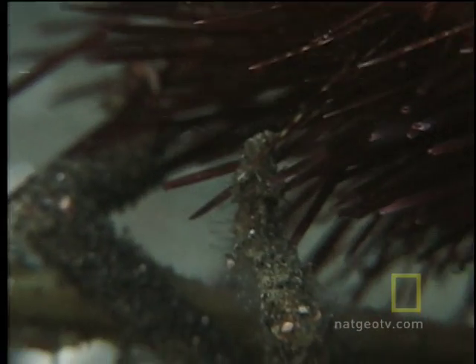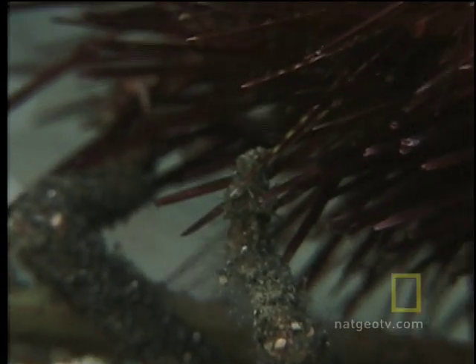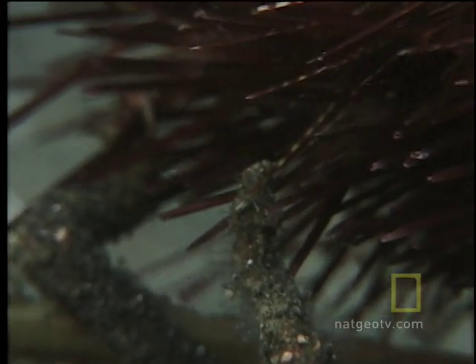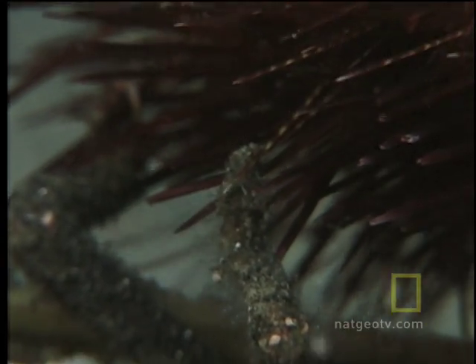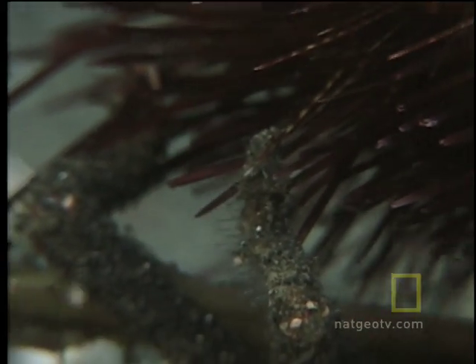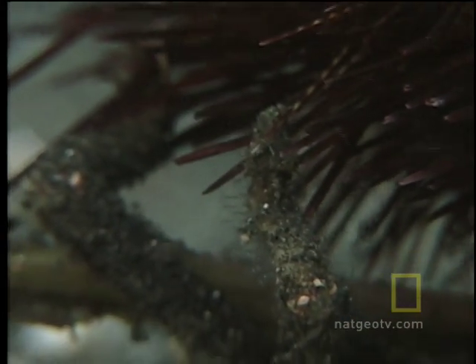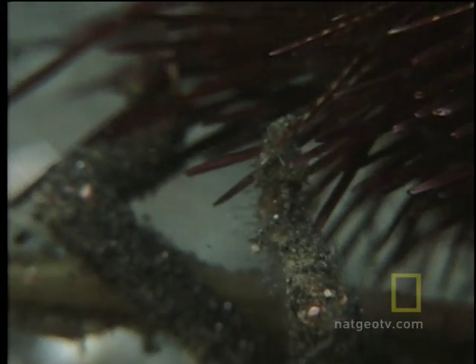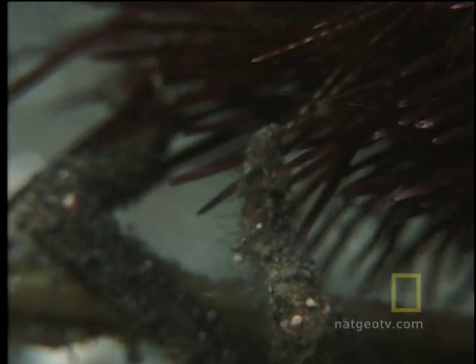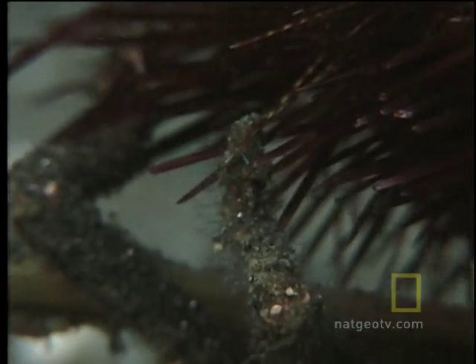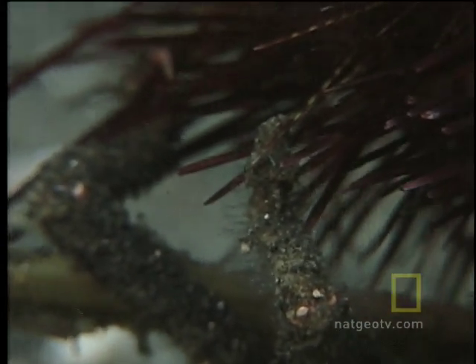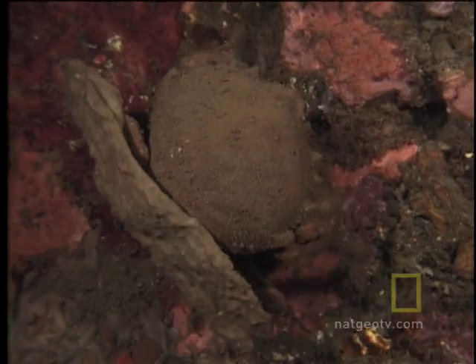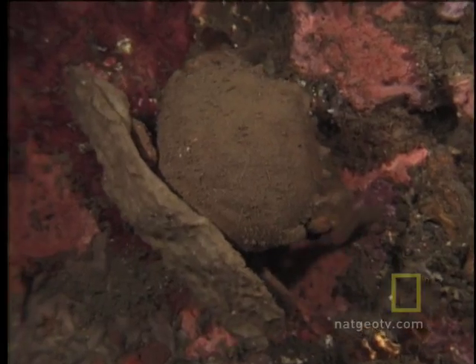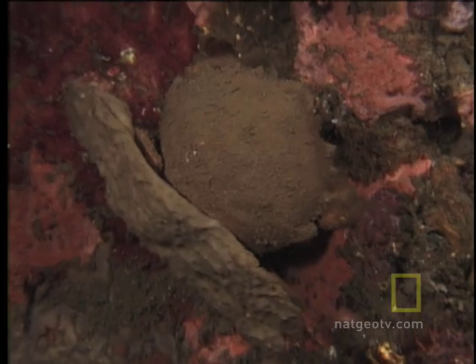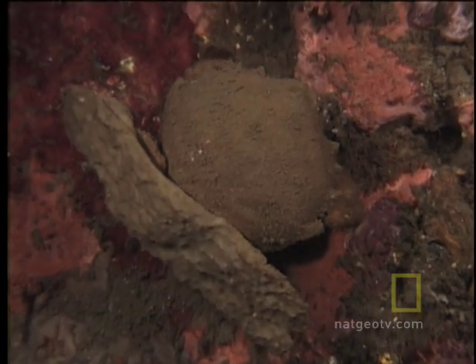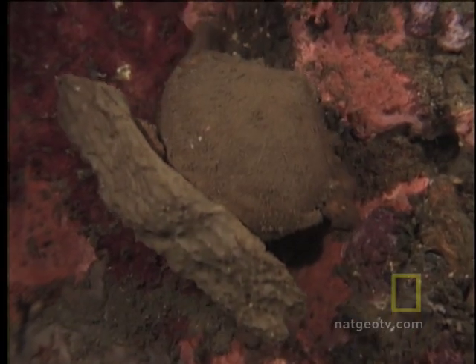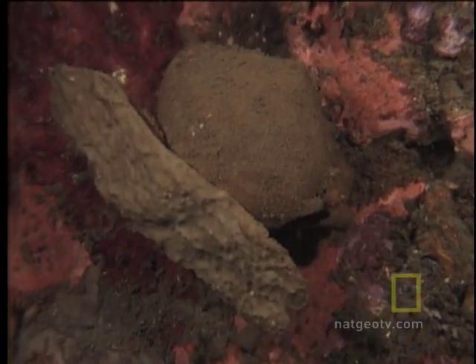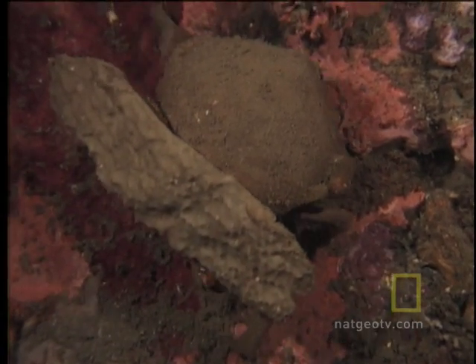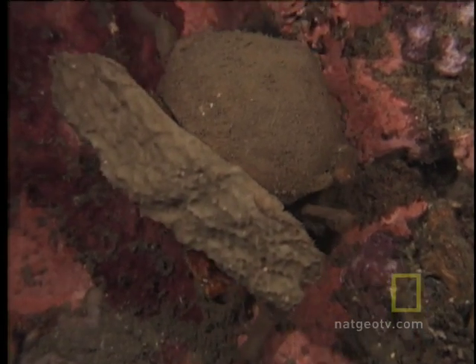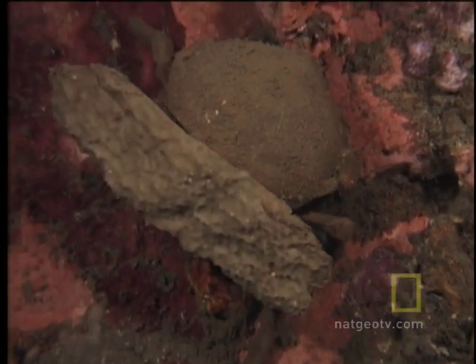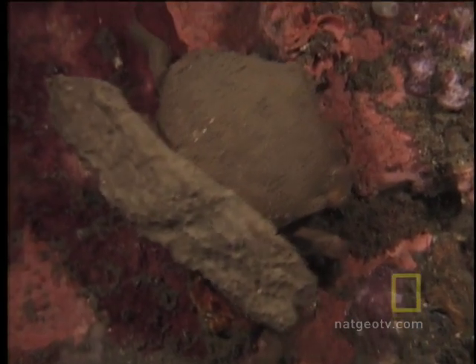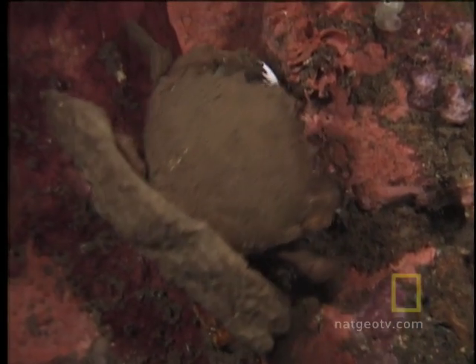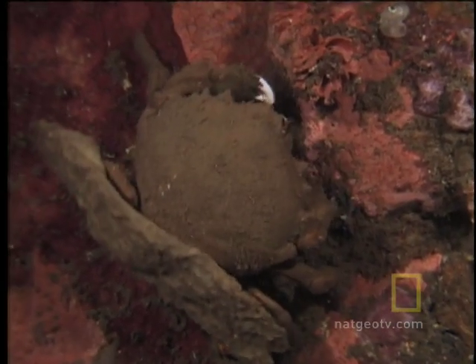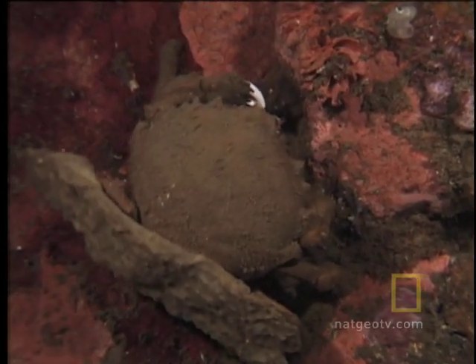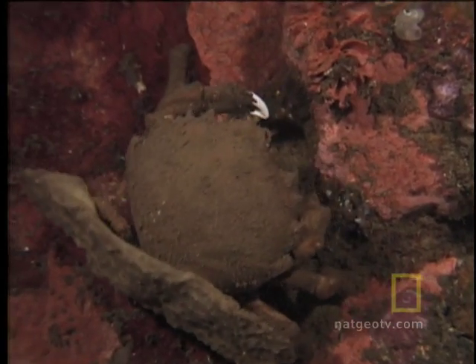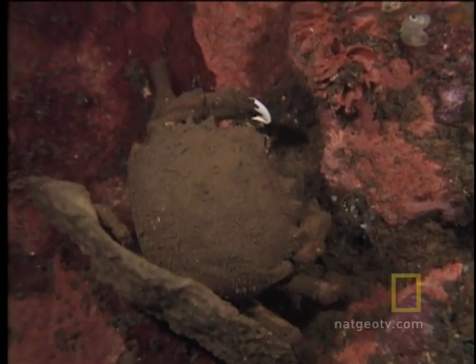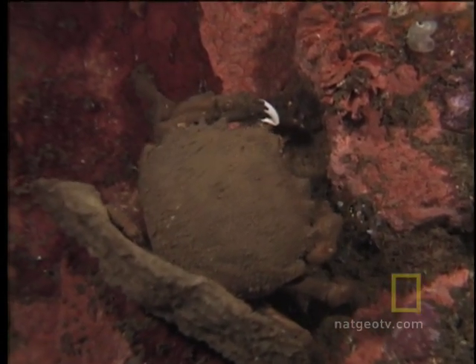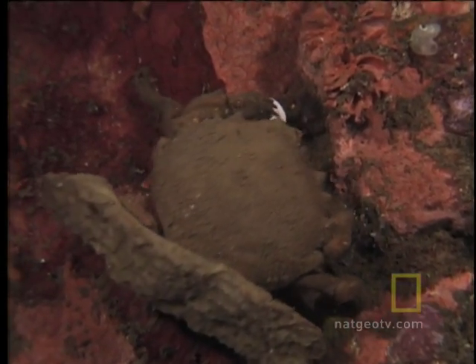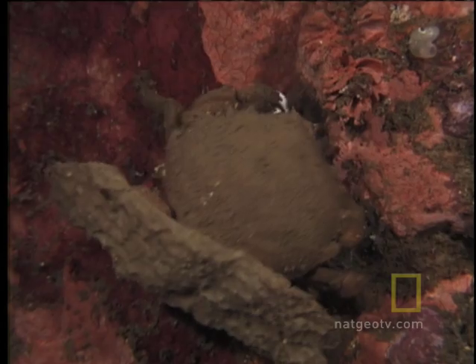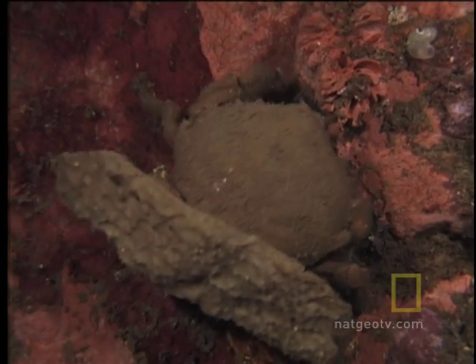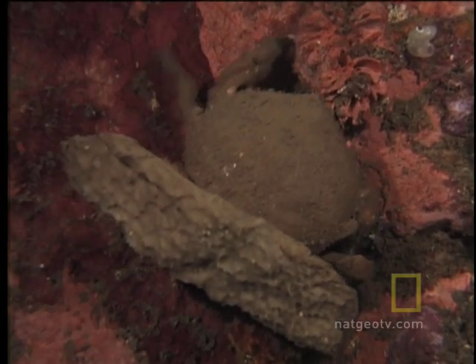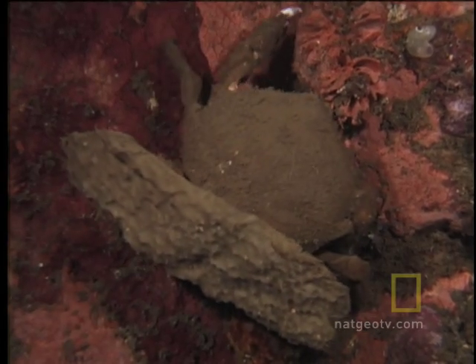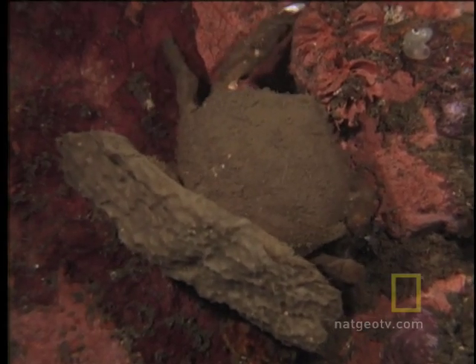Its two back legs are specially modified to carry anything it can put between itself and harm's way — a piece of dead coral, seaweed, a broken shell.